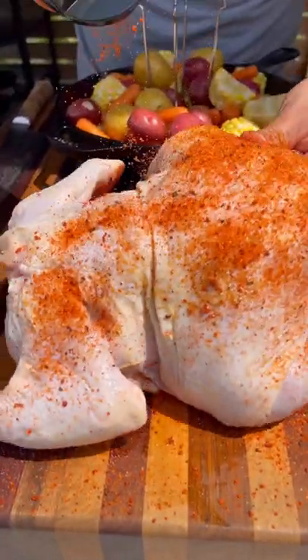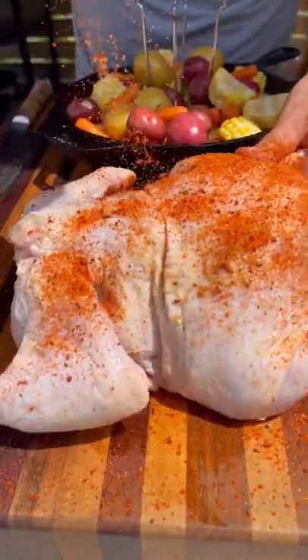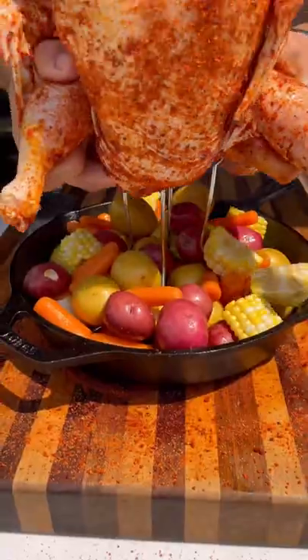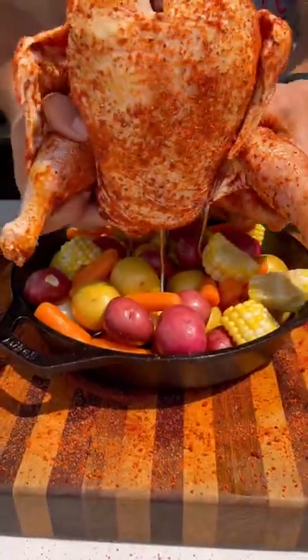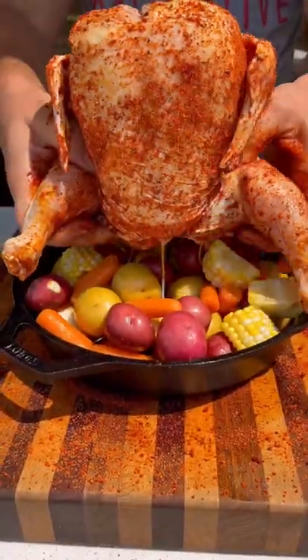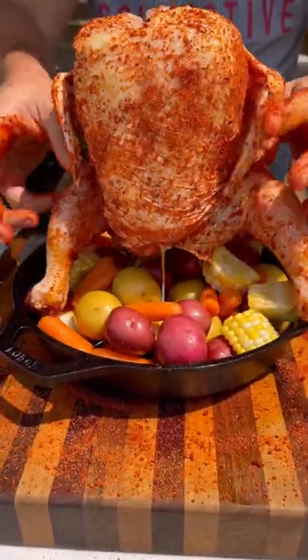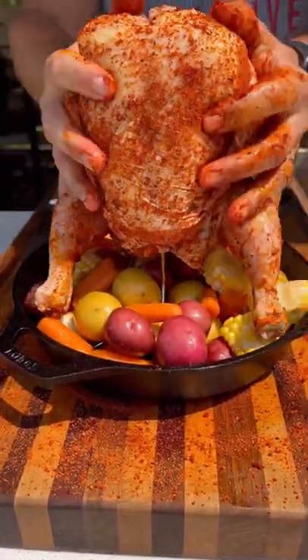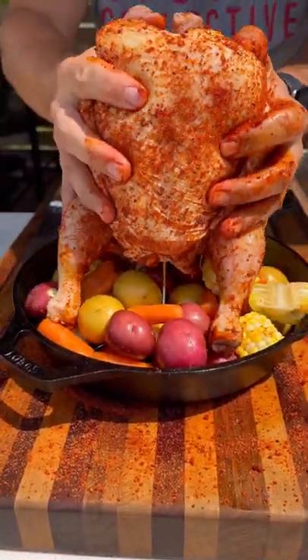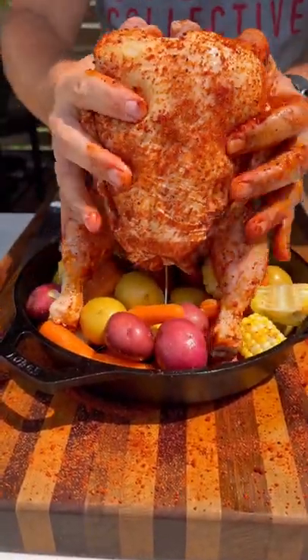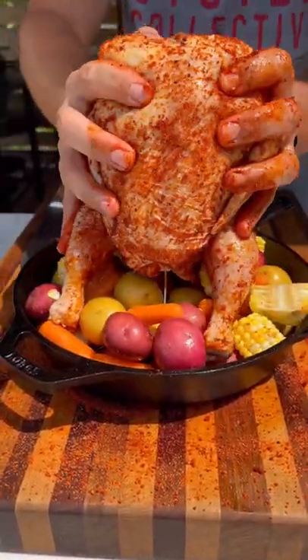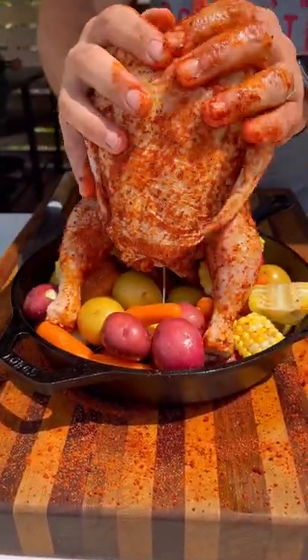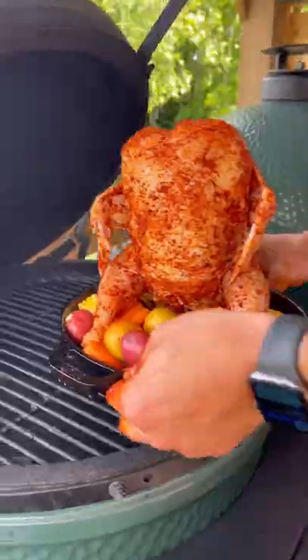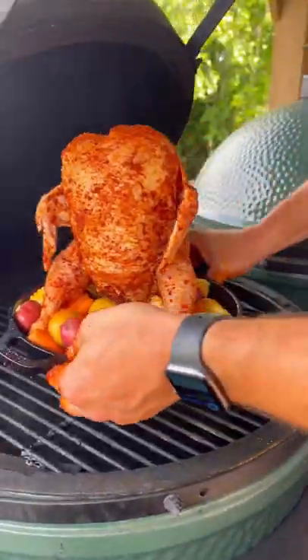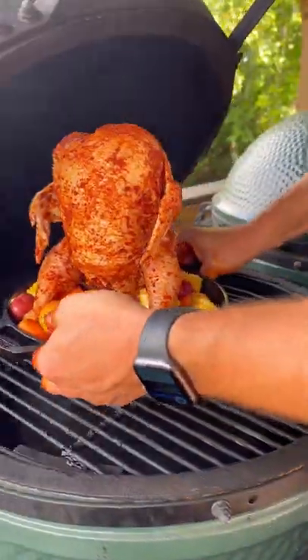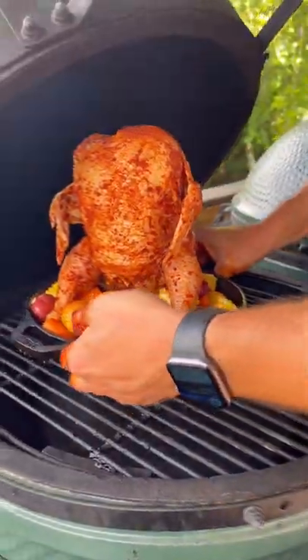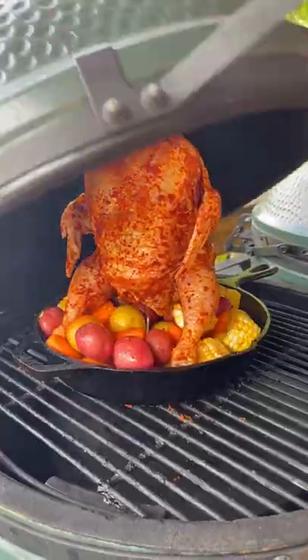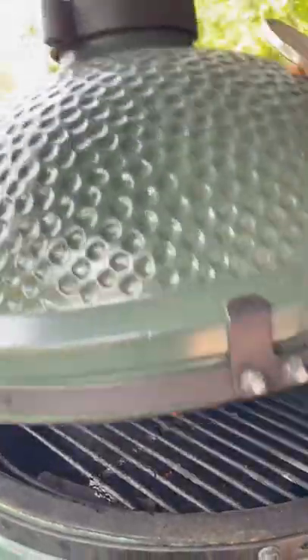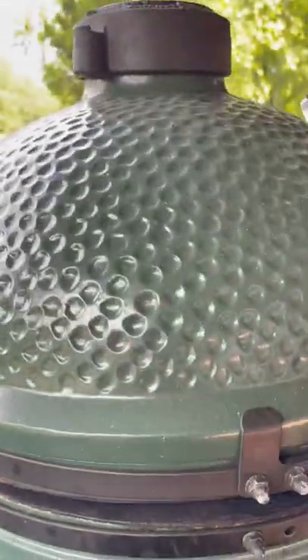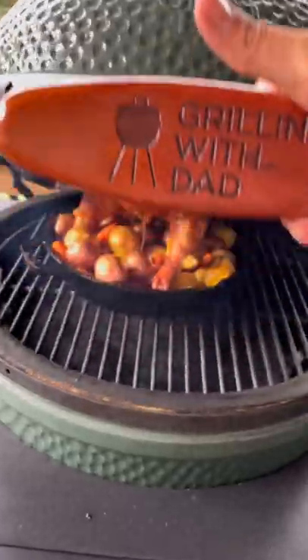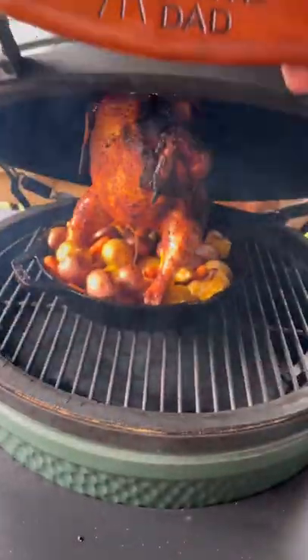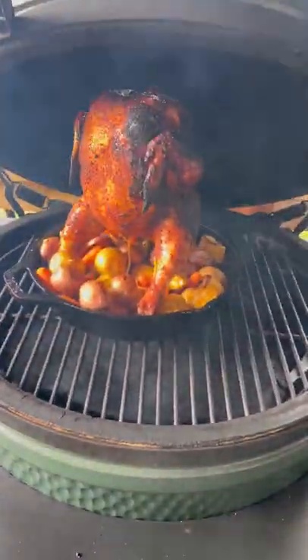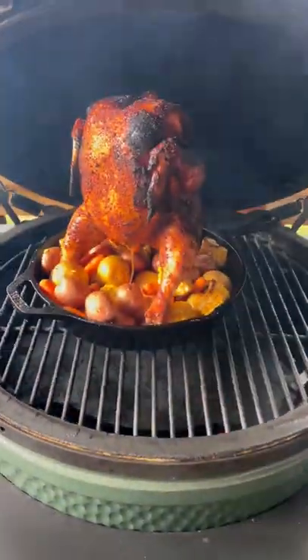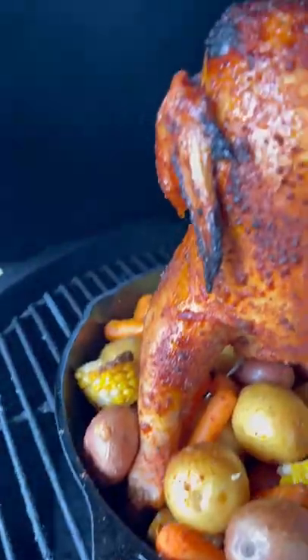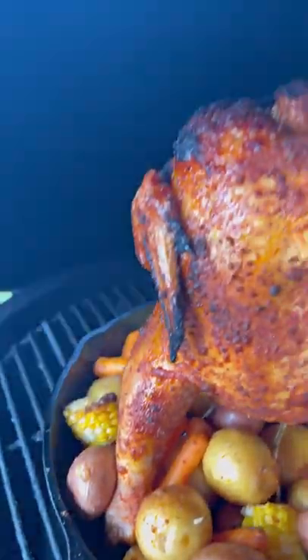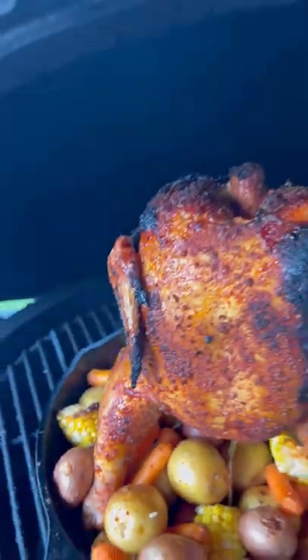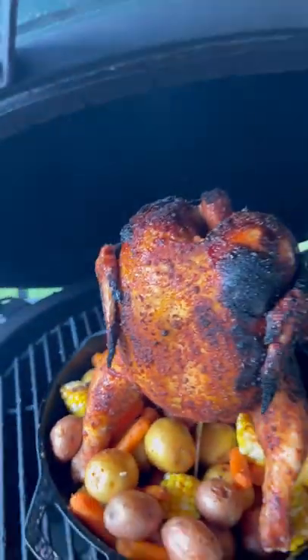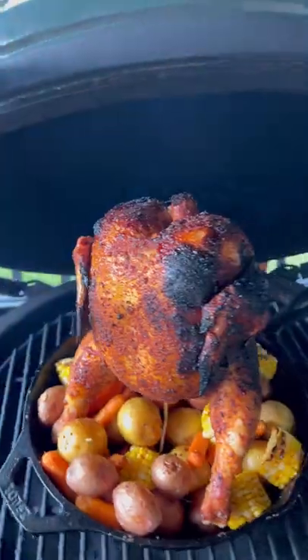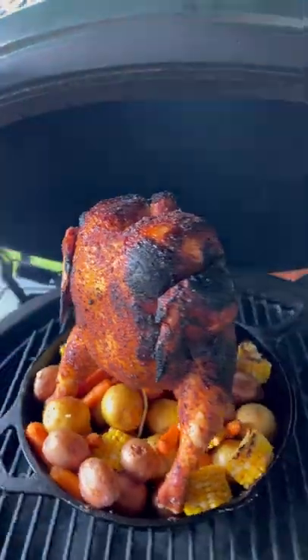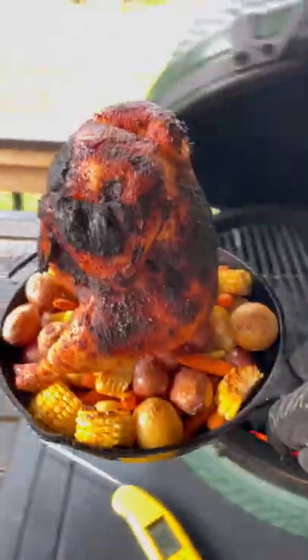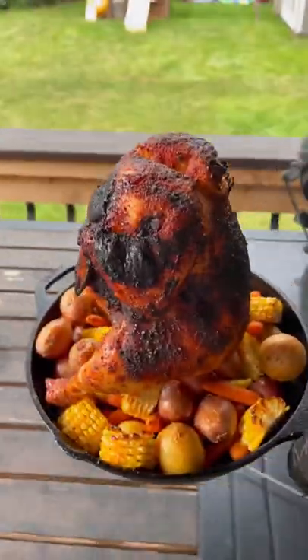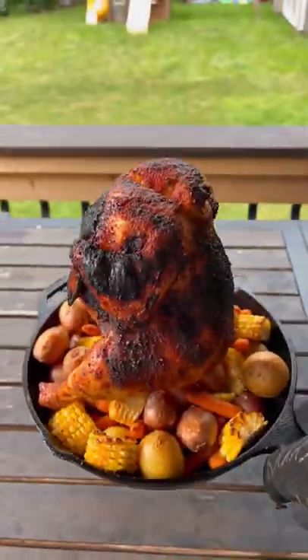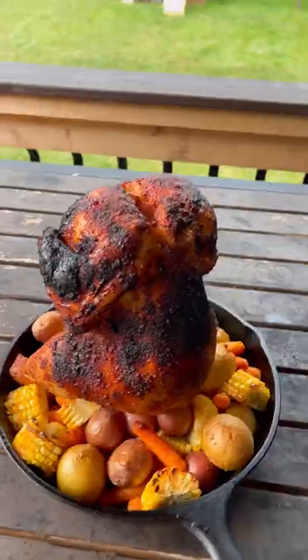The chicken goes on the chicken rack and this goes on the egg at indirect heat about 350 degrees. Took about 45 to 60 minutes to cook it through and get those potatoes nice and tender — check this thing out.